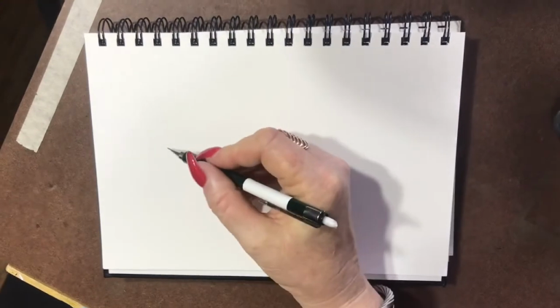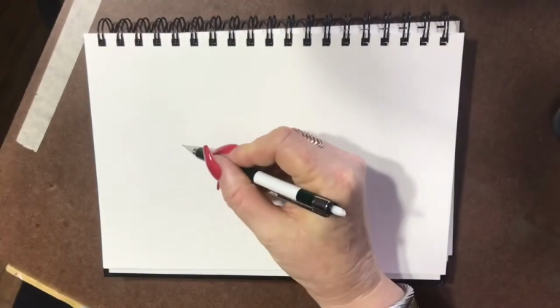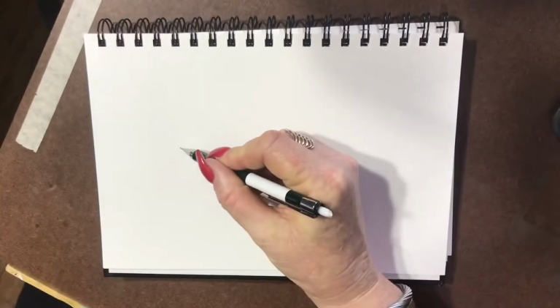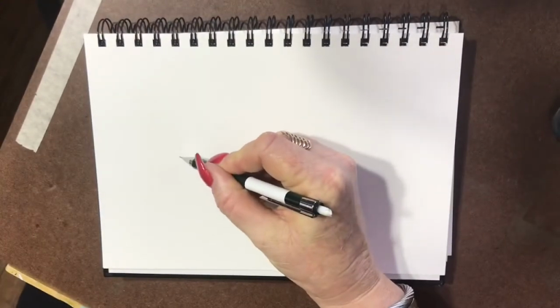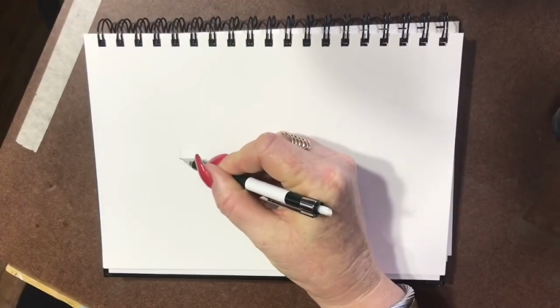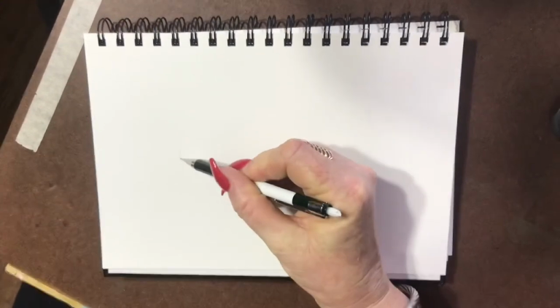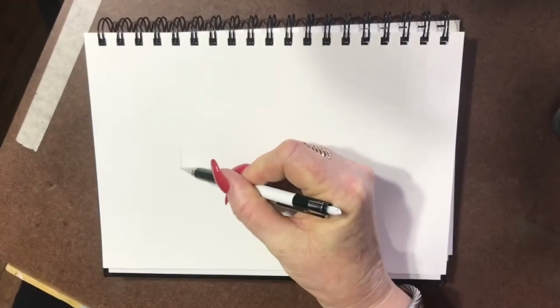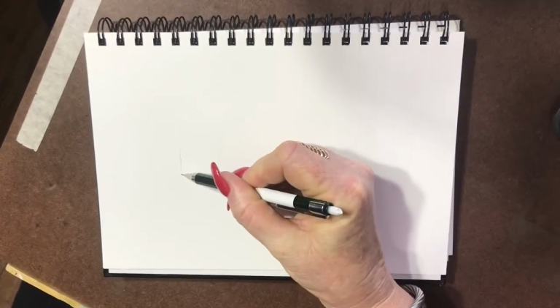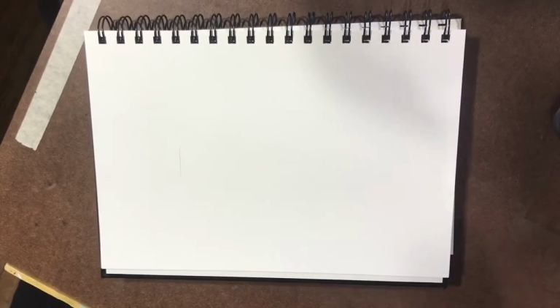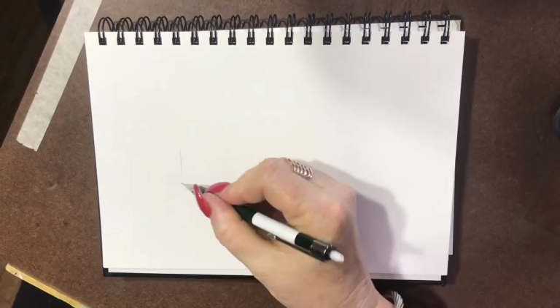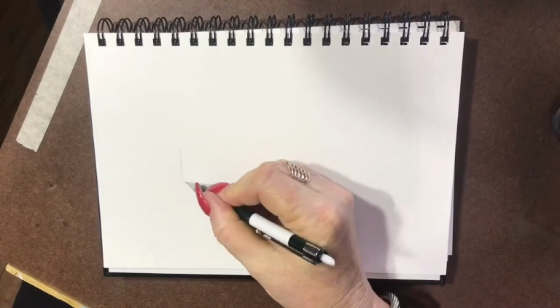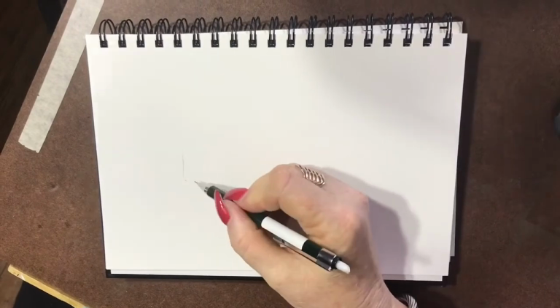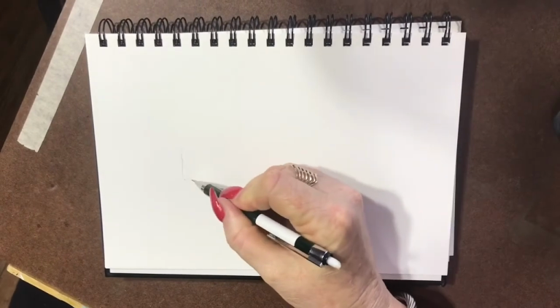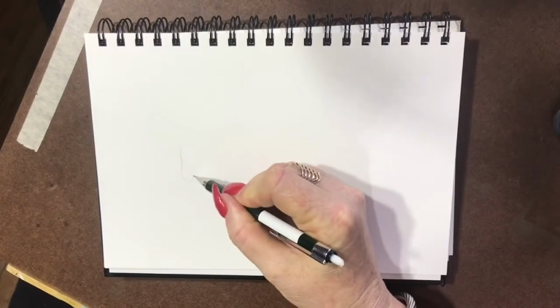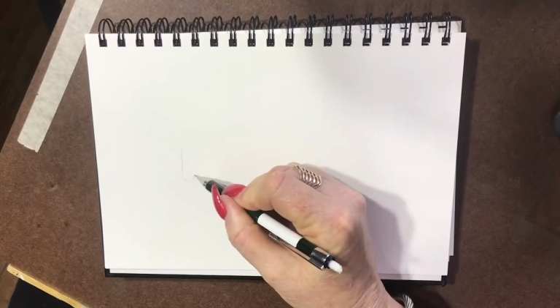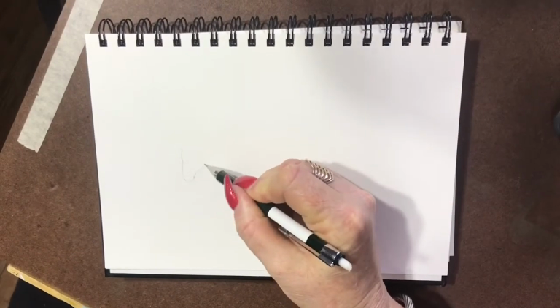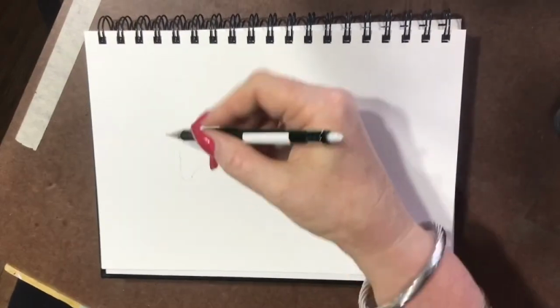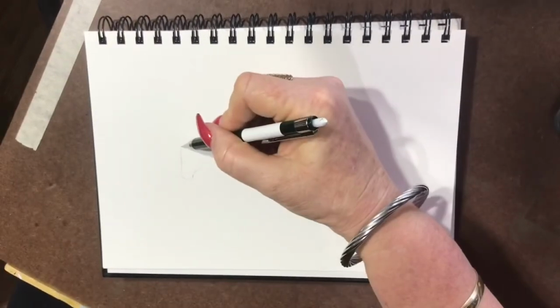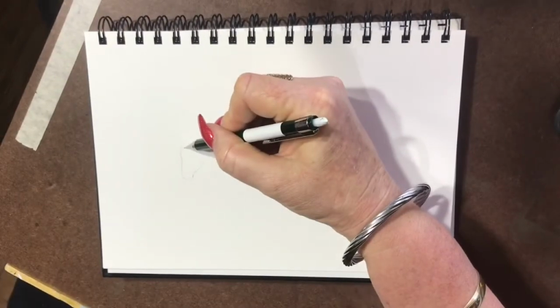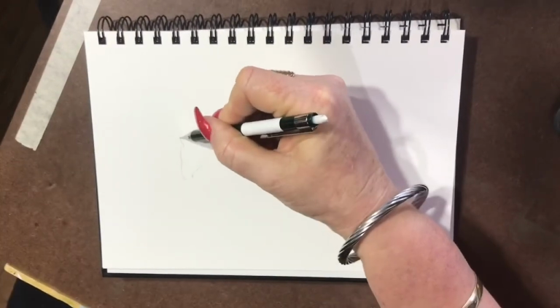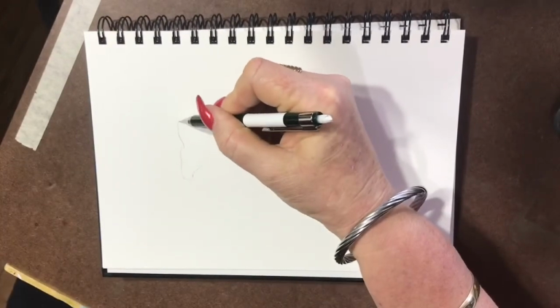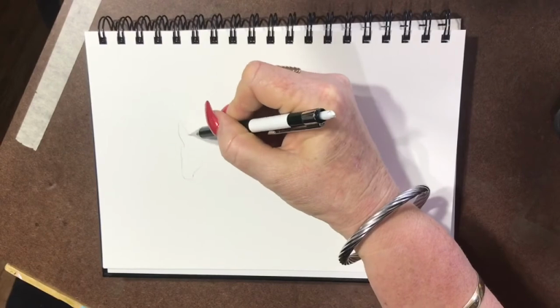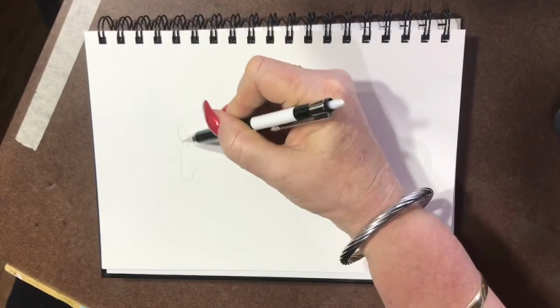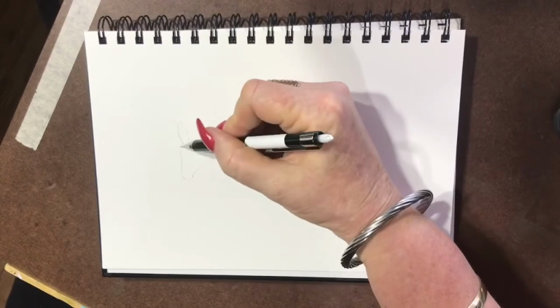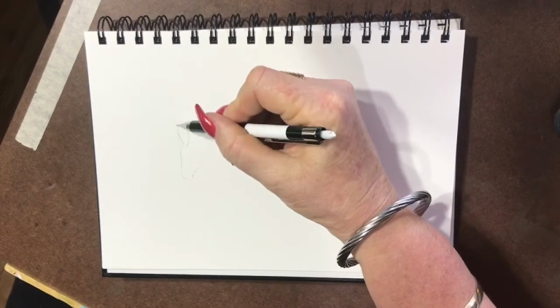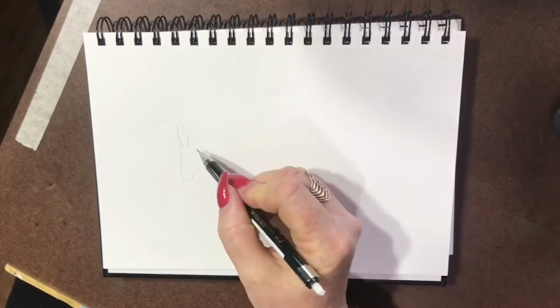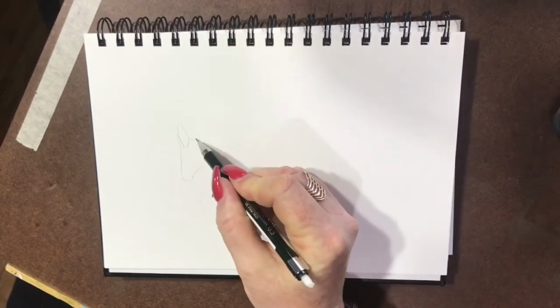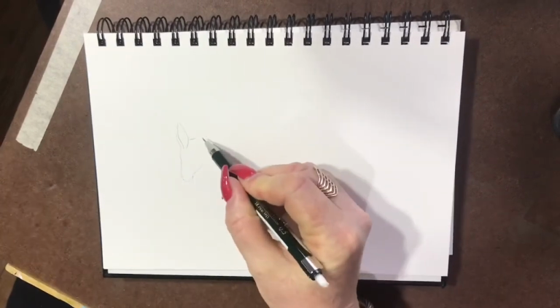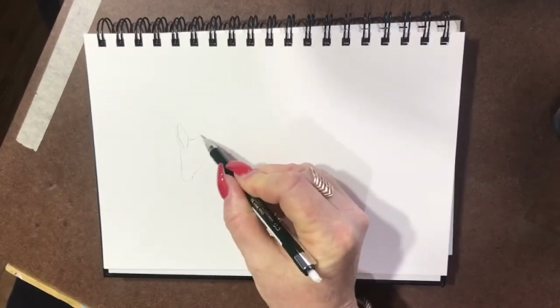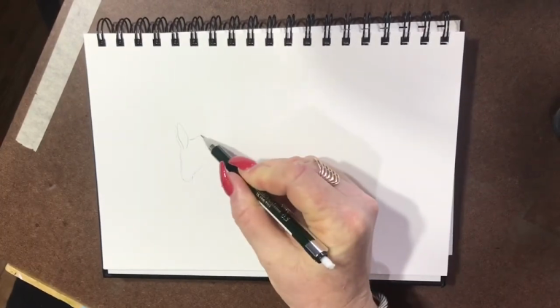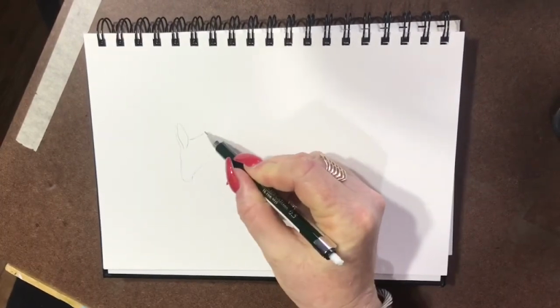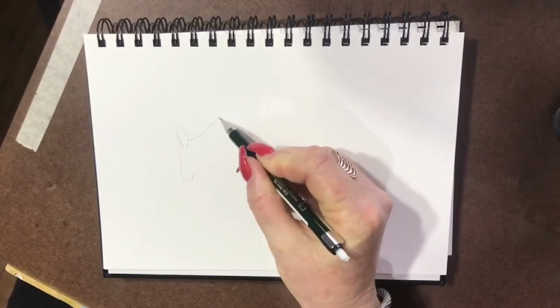Hi guys, welcome to Jen's World about watercolour. Today I'm doing a portrait of a little ring-tailed rock wallaby. They're cute little guys. They're the largest of our rock wallabies - smaller than our kangaroos but the largest of our wallabies.